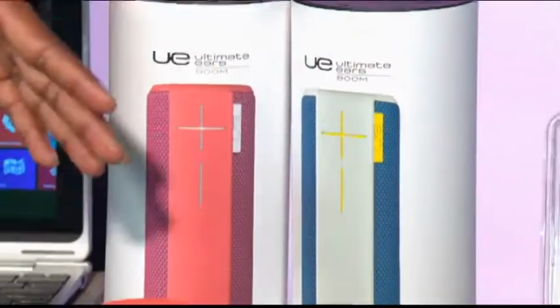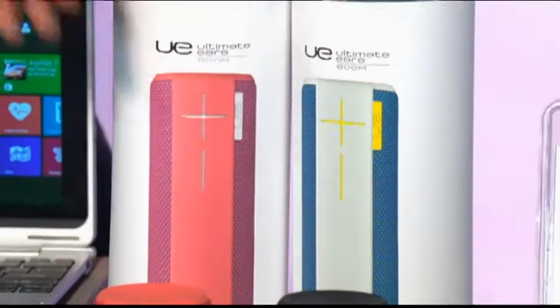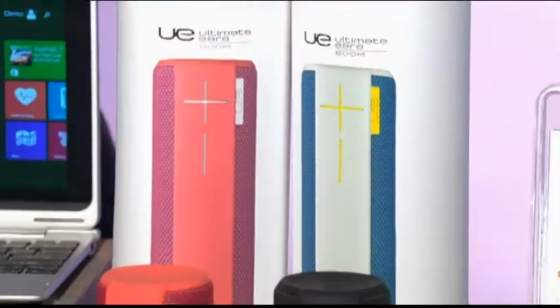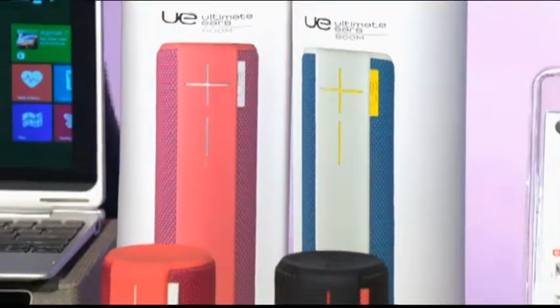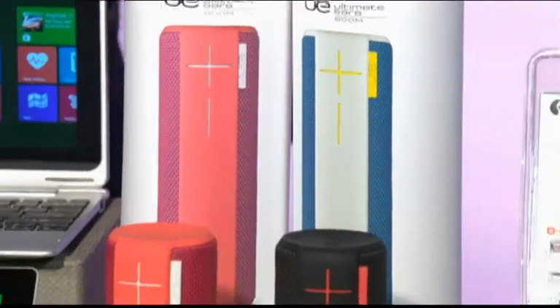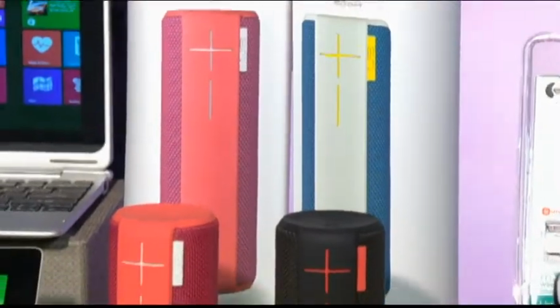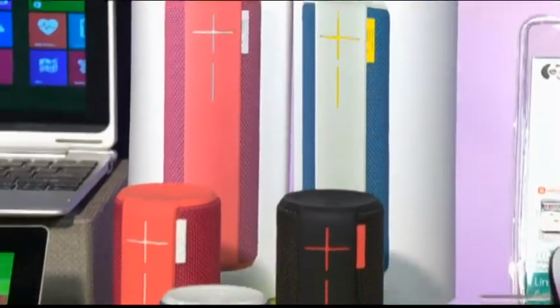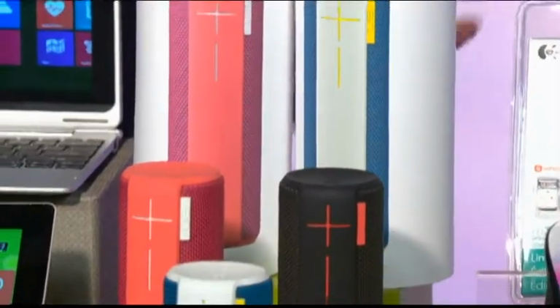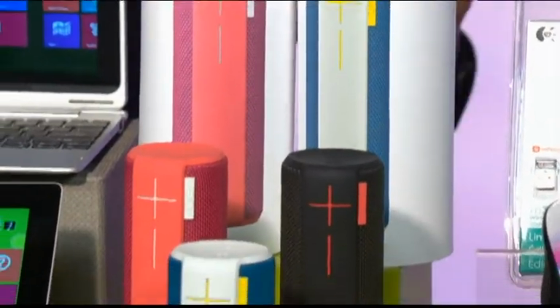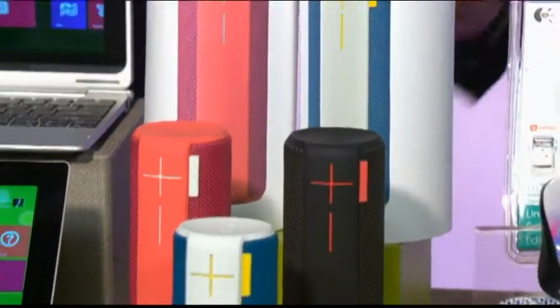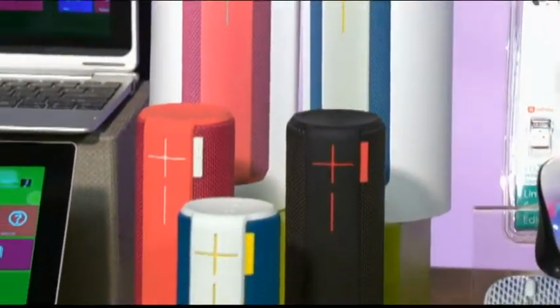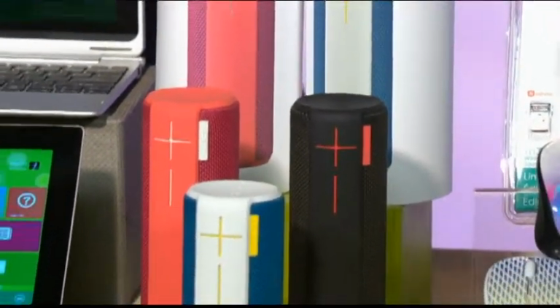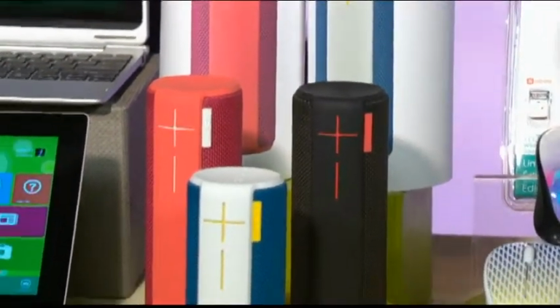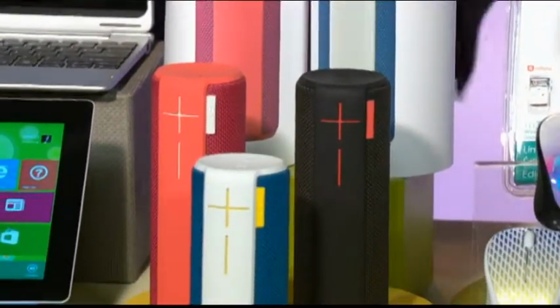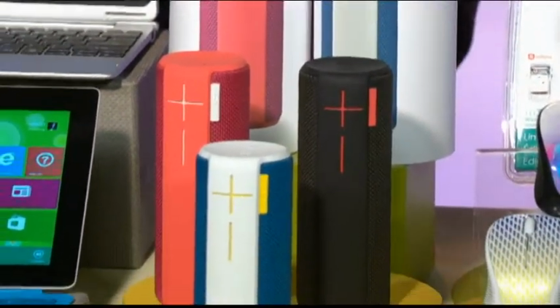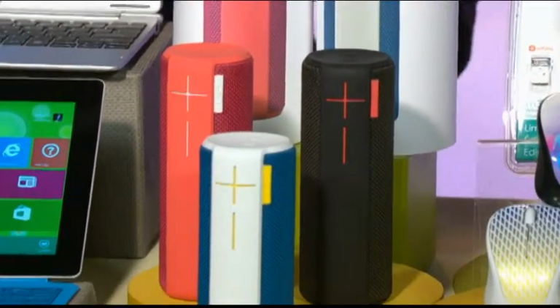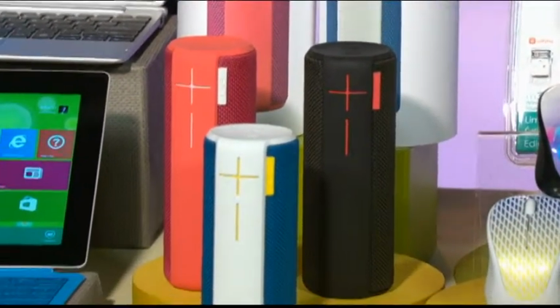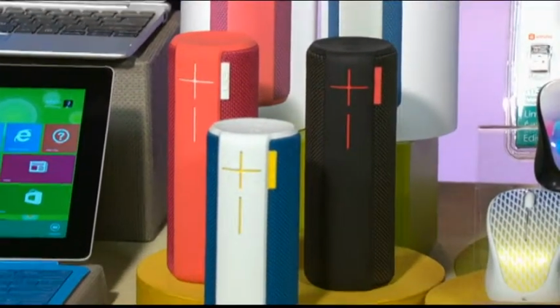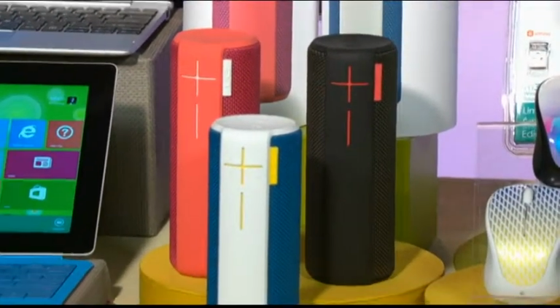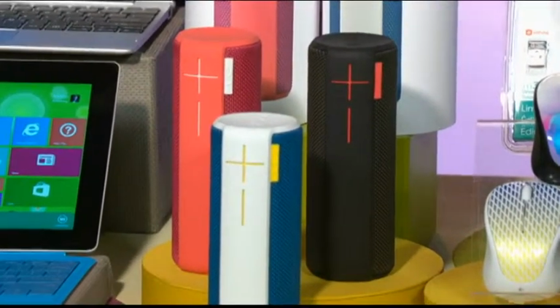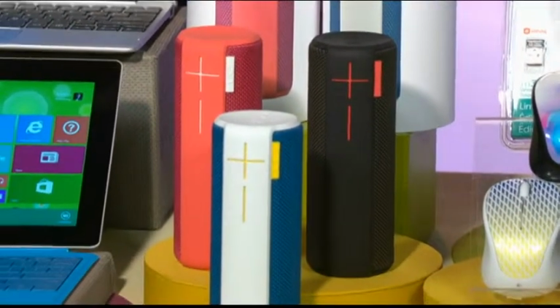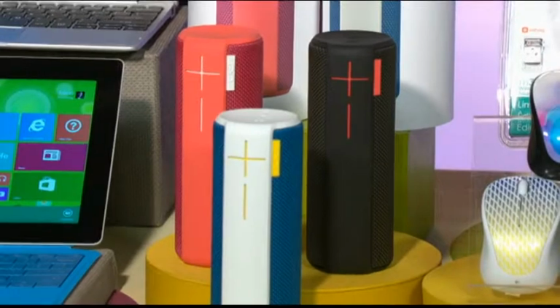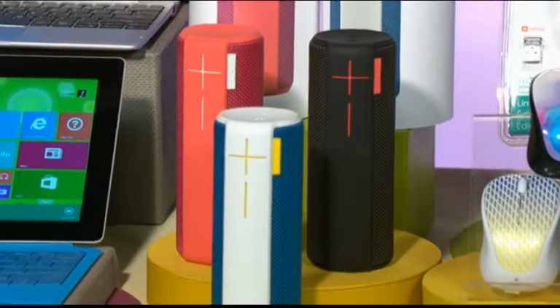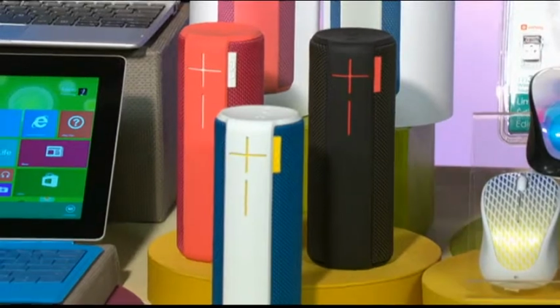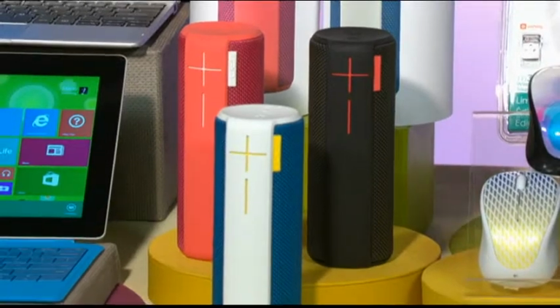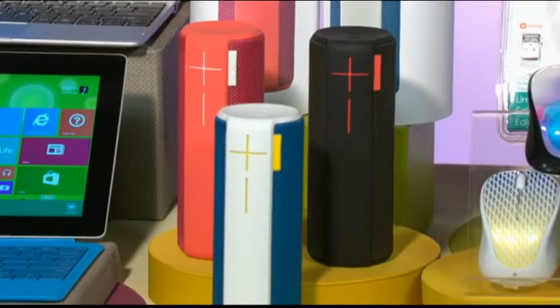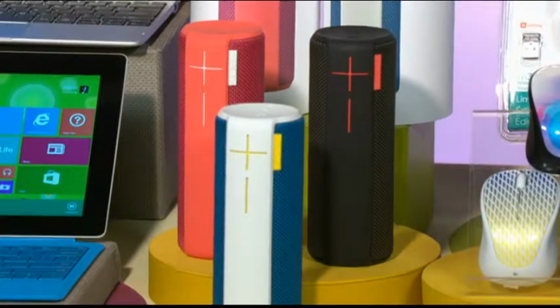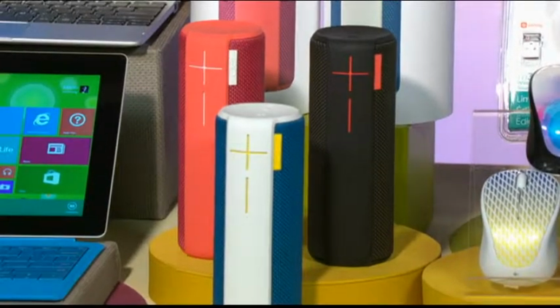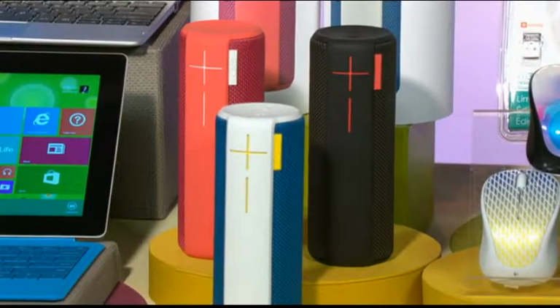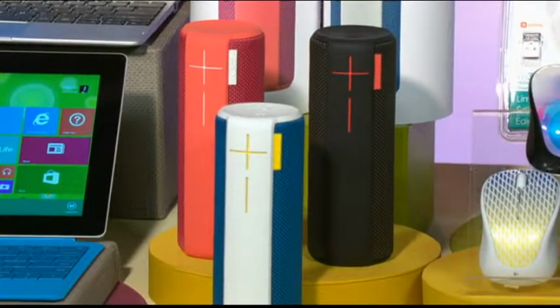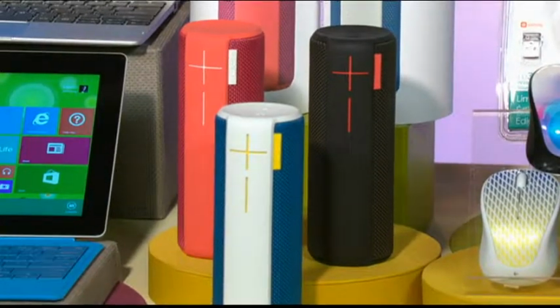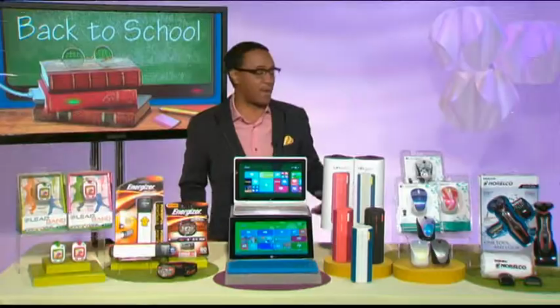Tons of great colors, water-resistant, 15 hours of battery life — what more do you need? It also does smart updates, so when new things come out, it can automatically have those as well.